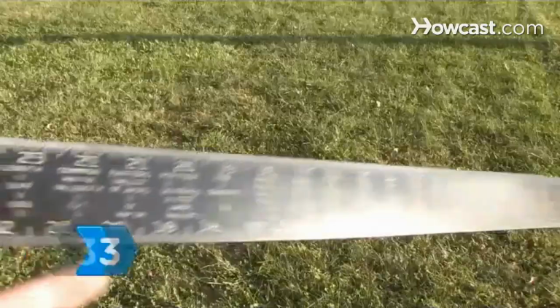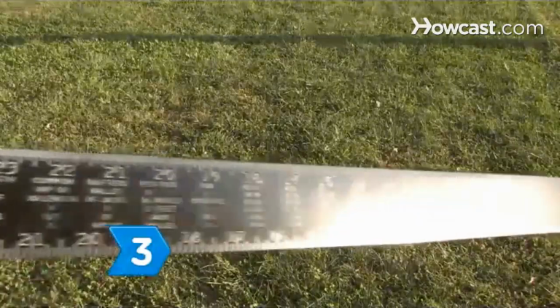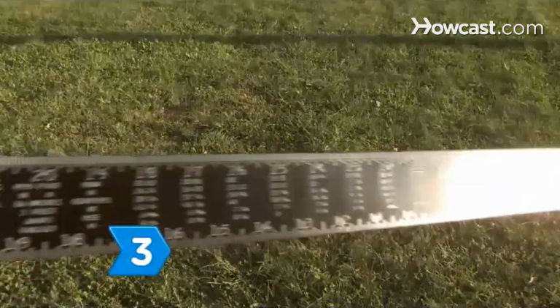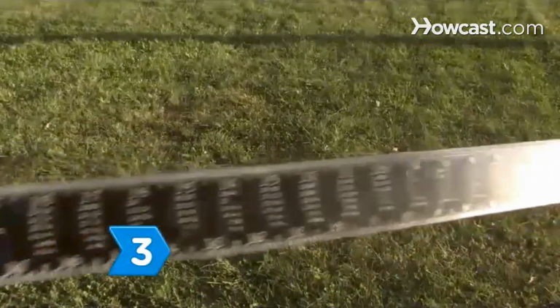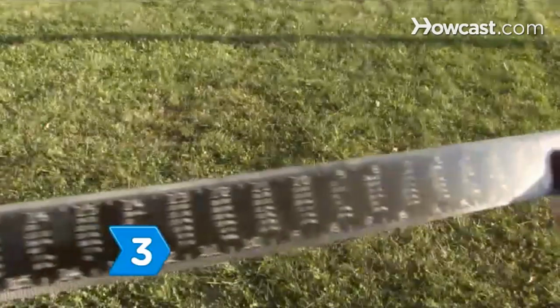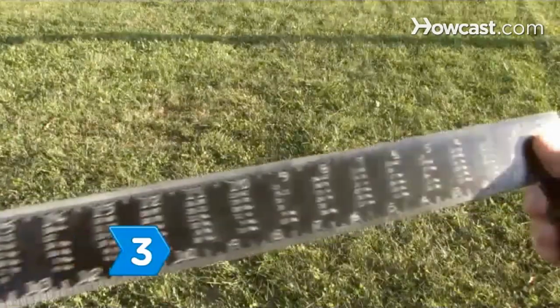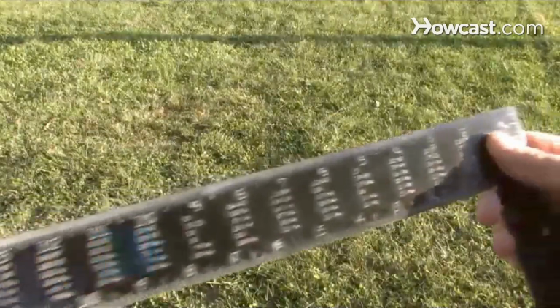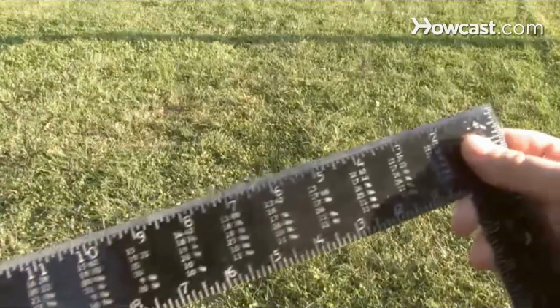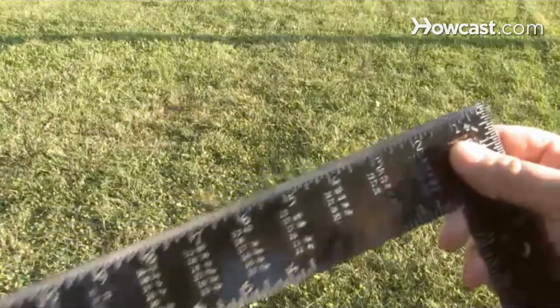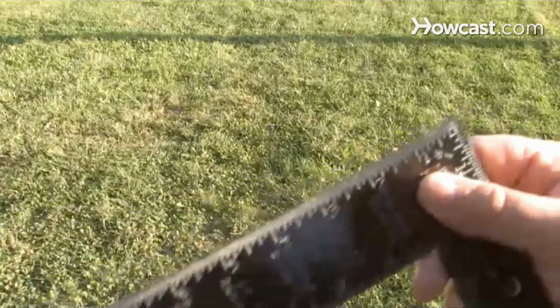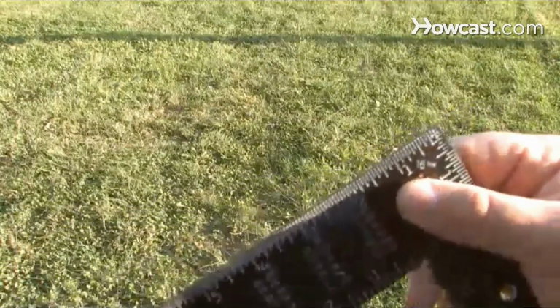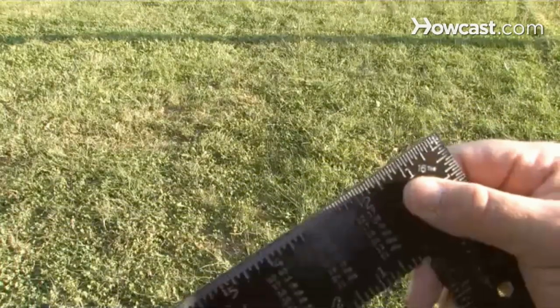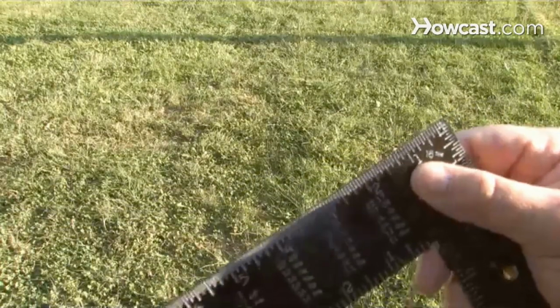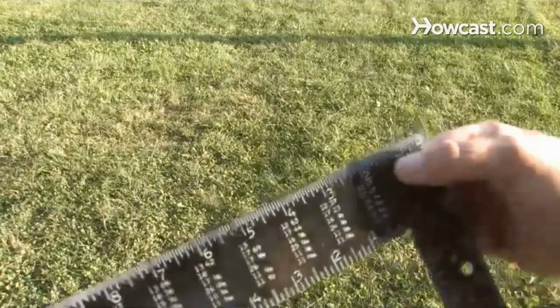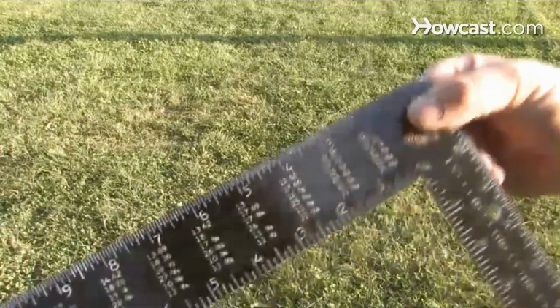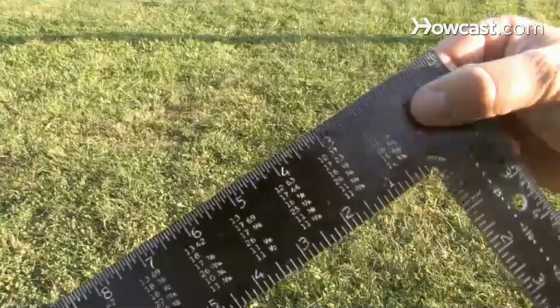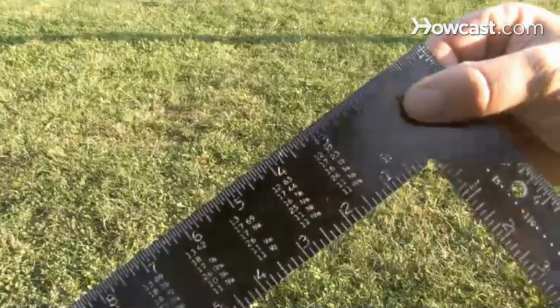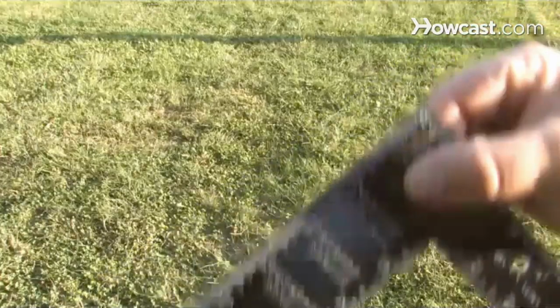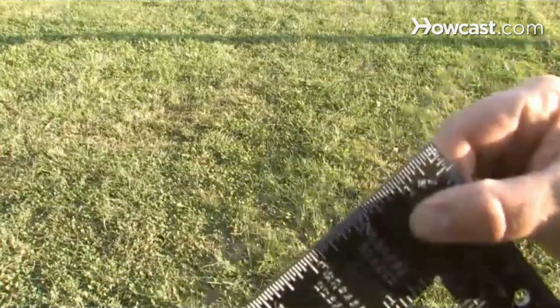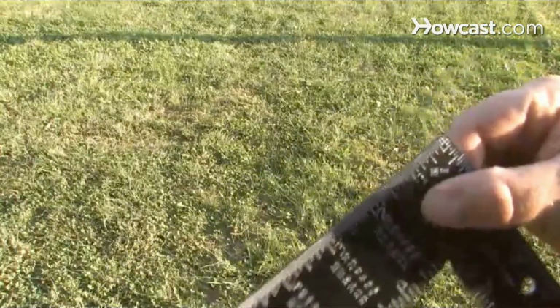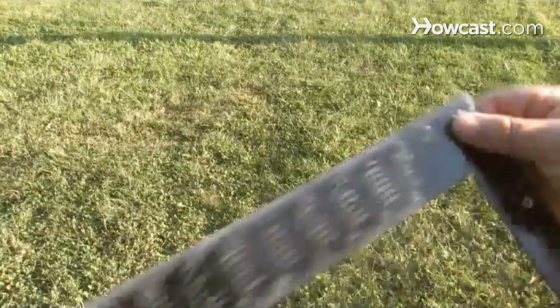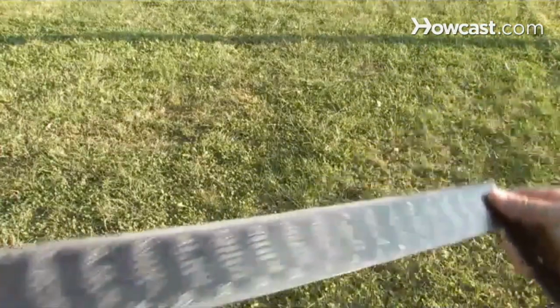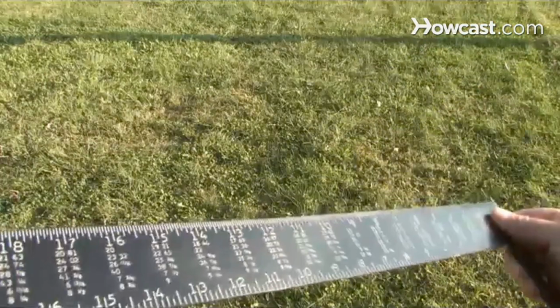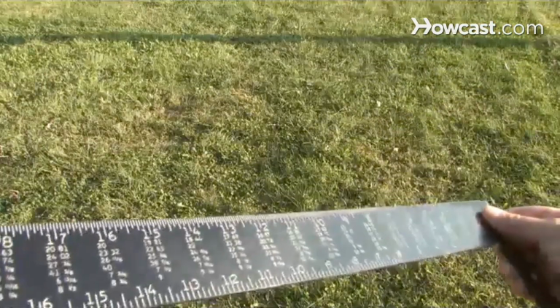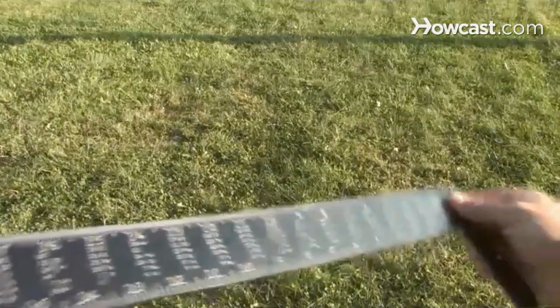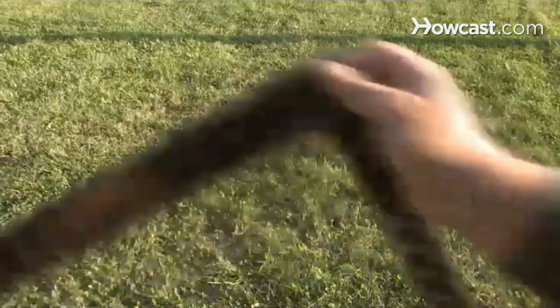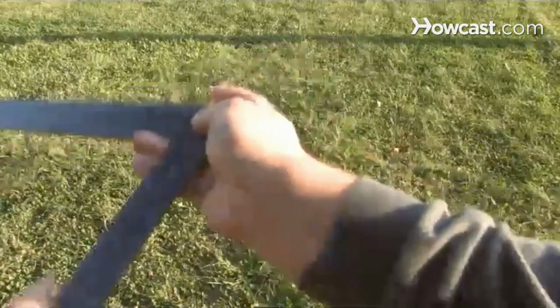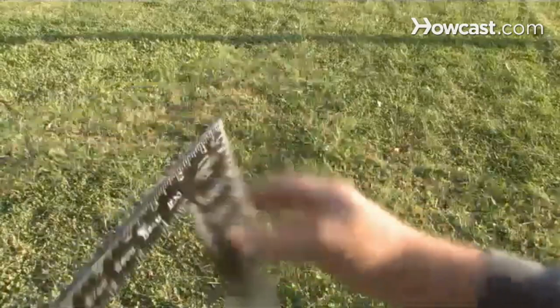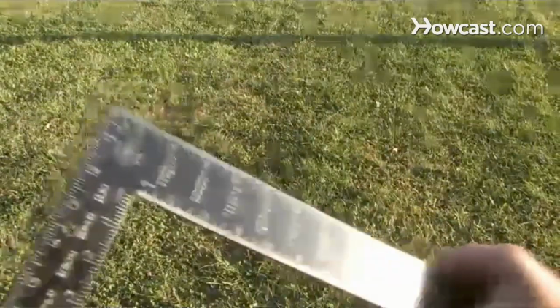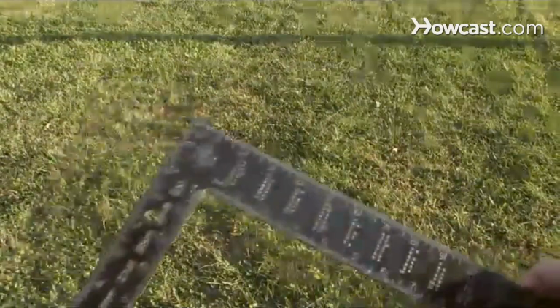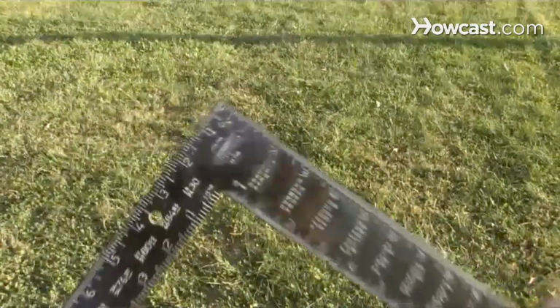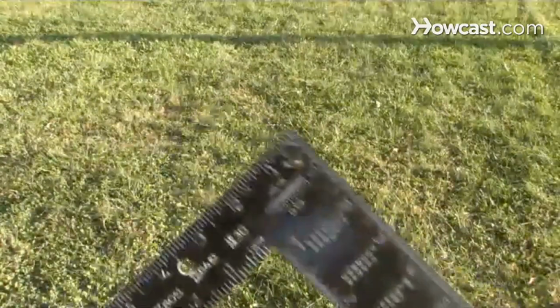Step 3. Examine the graduated scales on each arm. The face of the square — the side where the manufacturer's name usually appears — has a scale broken down into 1/8 and 1/16-inch intervals. The scale on the back is broken down into 1/10 and 1/12-inch intervals.